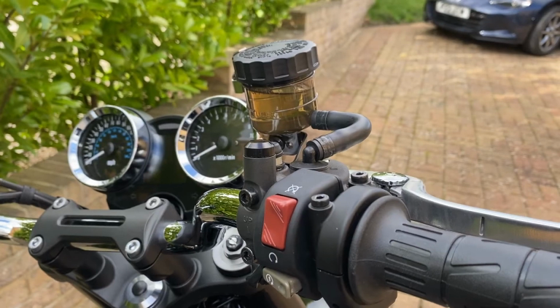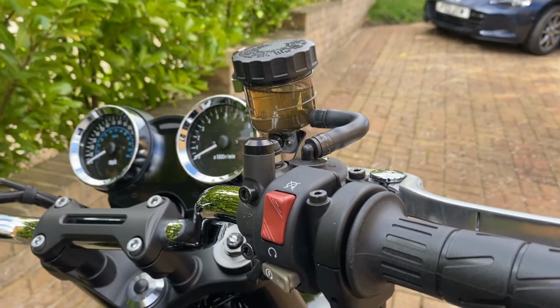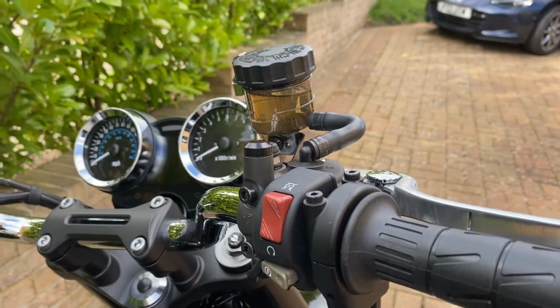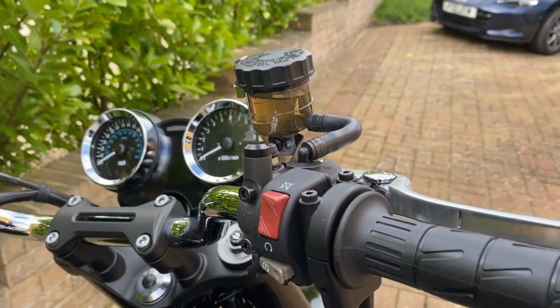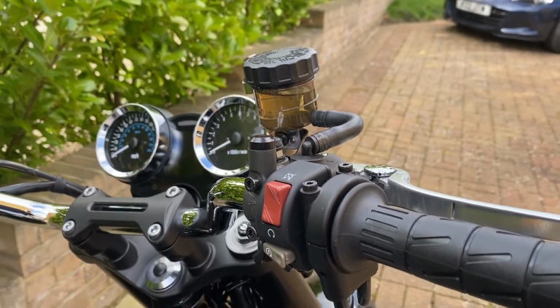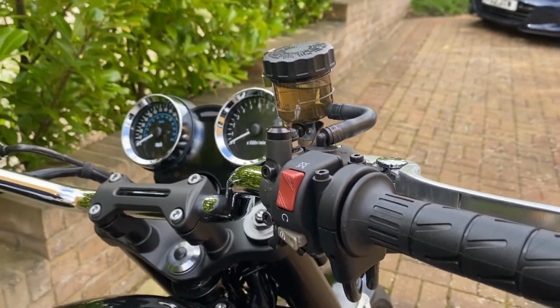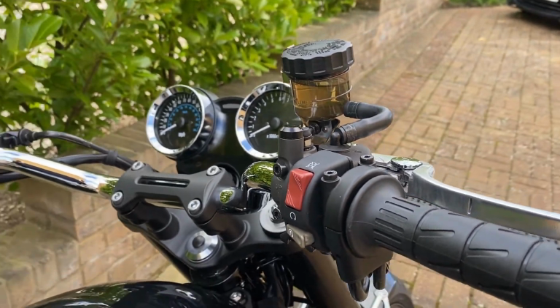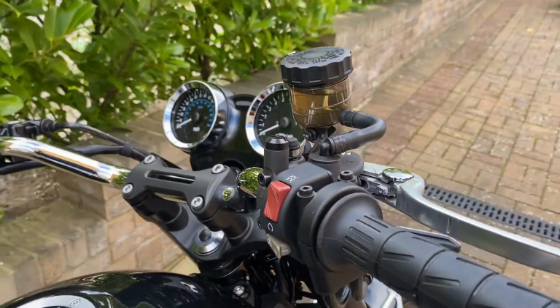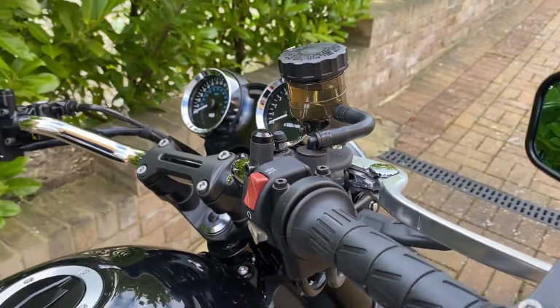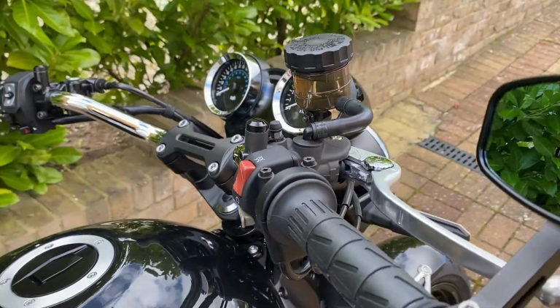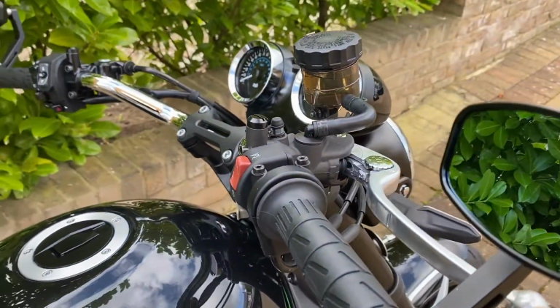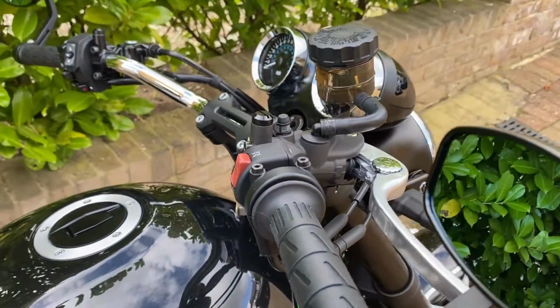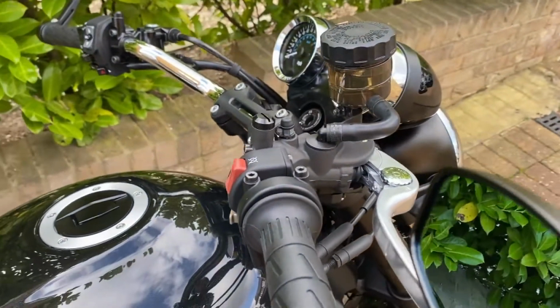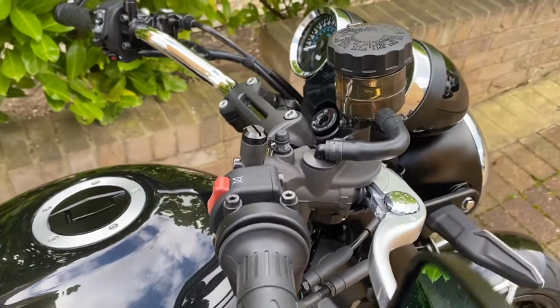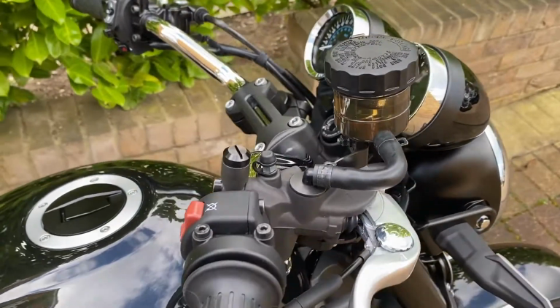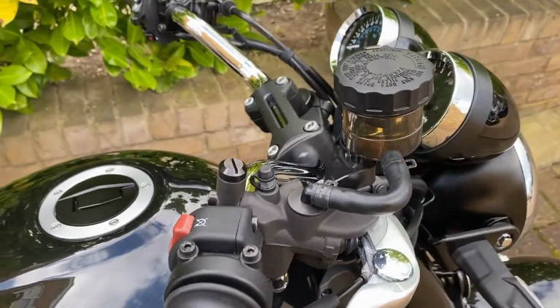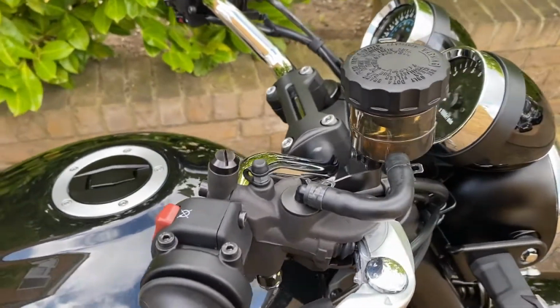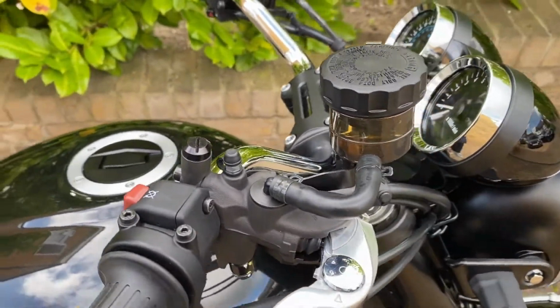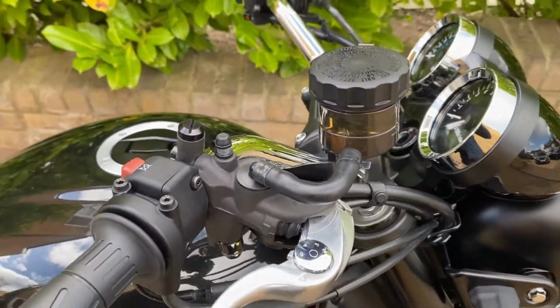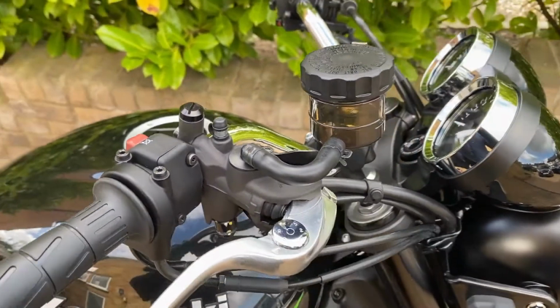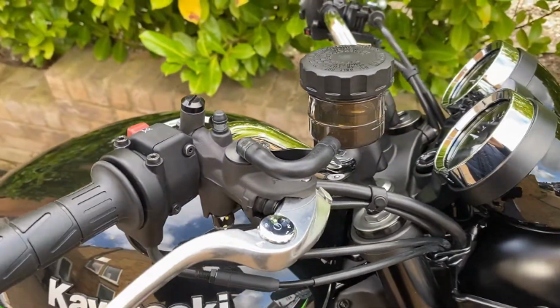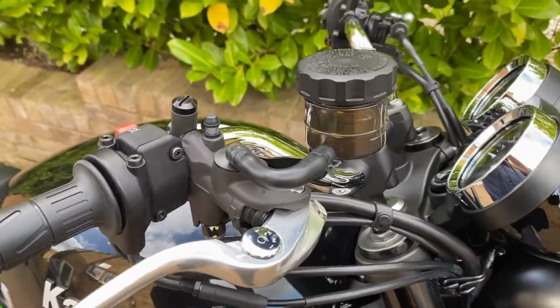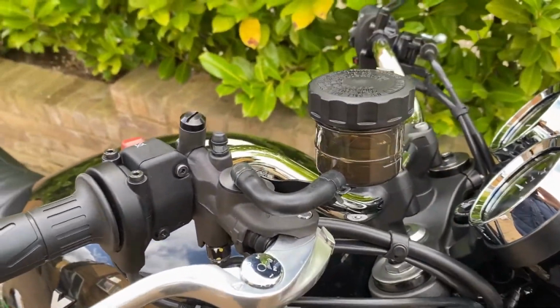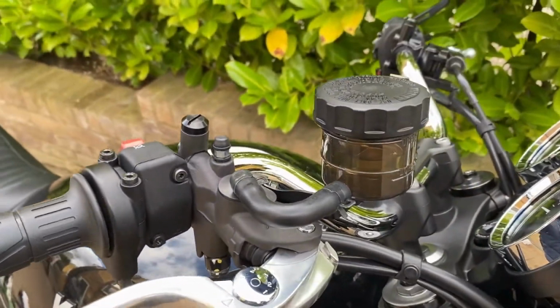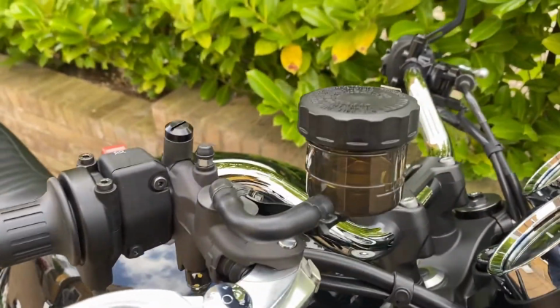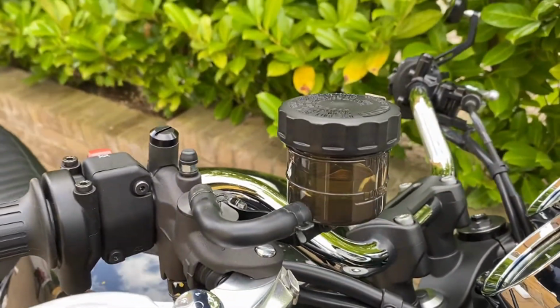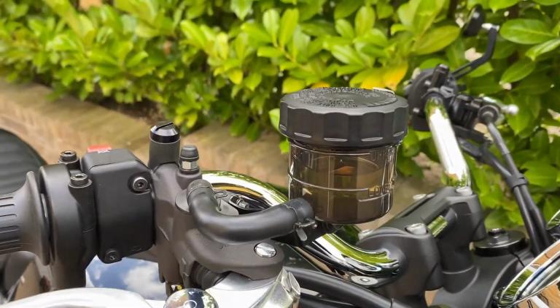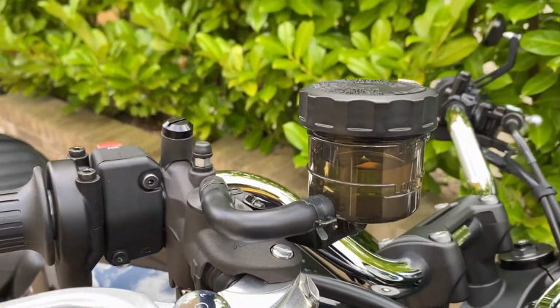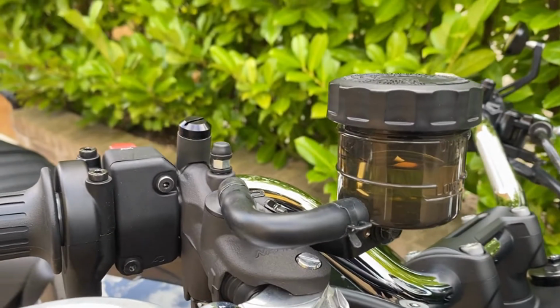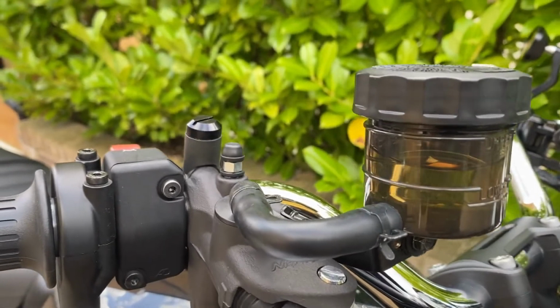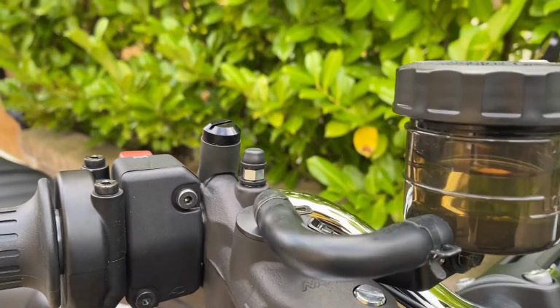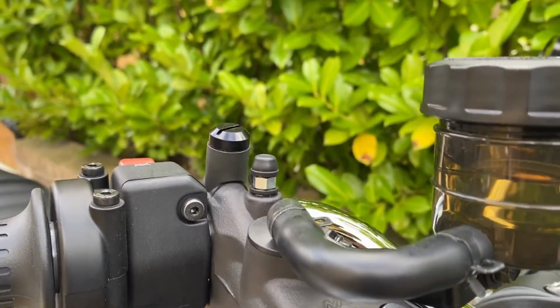Welcome to Alchemy Parts, the motorbike accessory specialist. If you're looking to replace your mirrors that are working to a budget, our variety of mirrors will give you the look you're after.